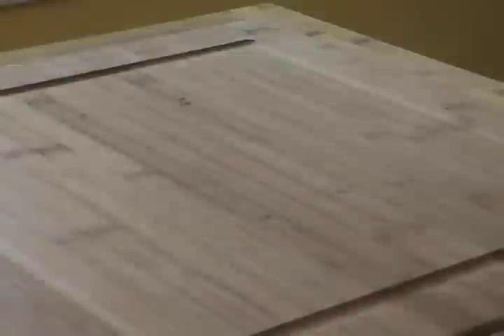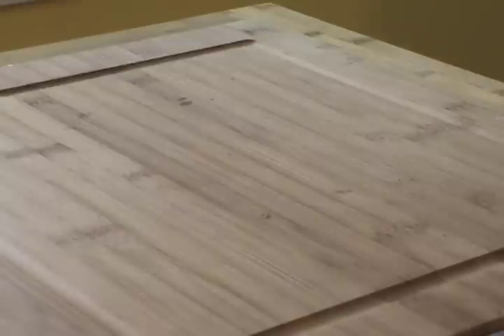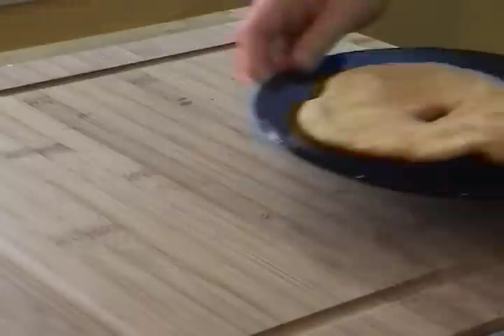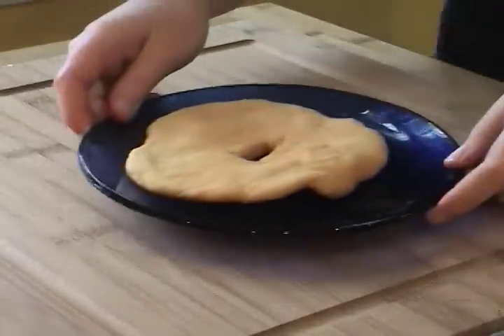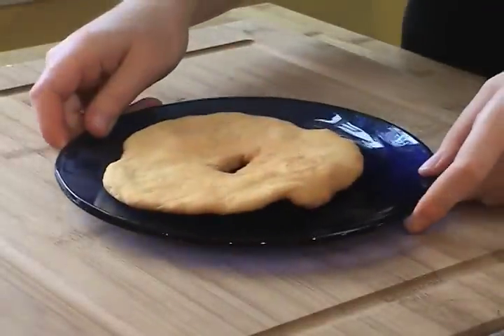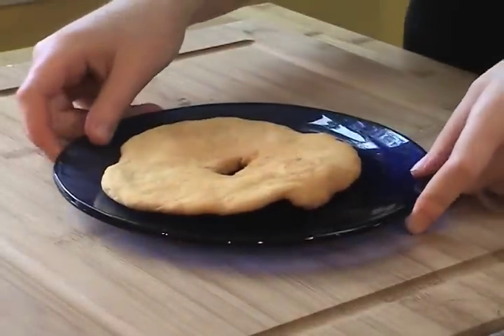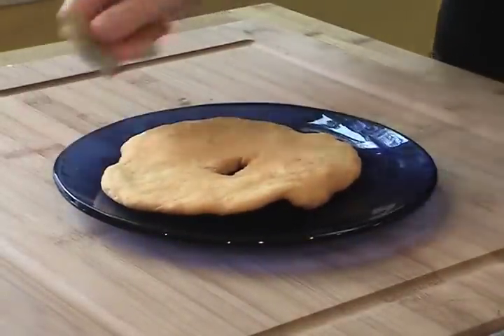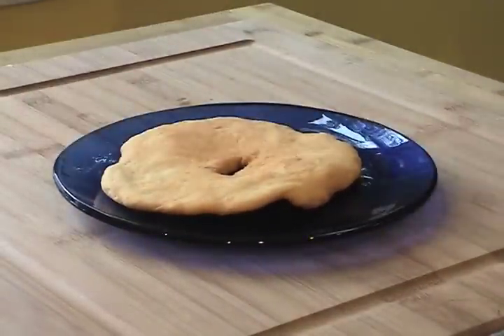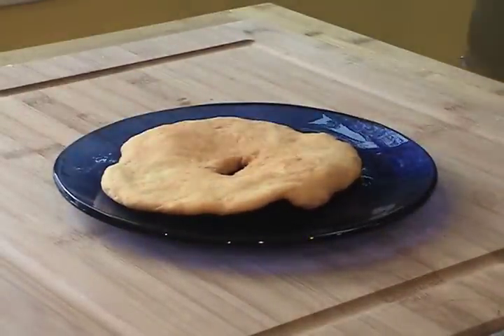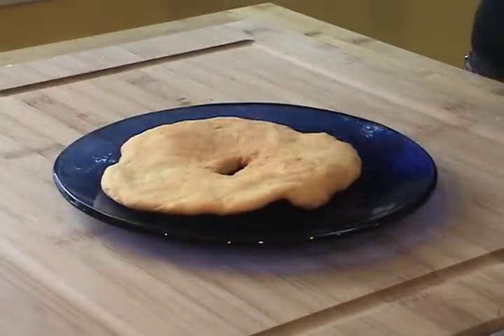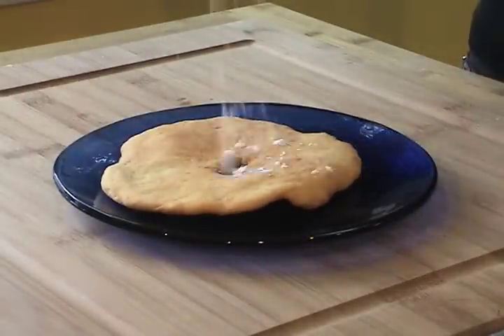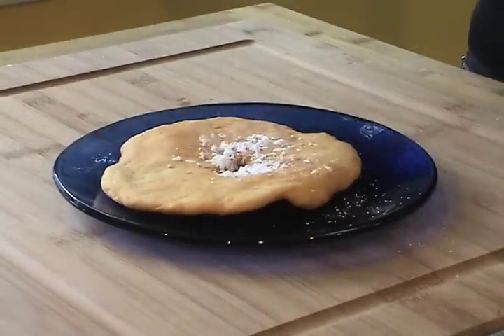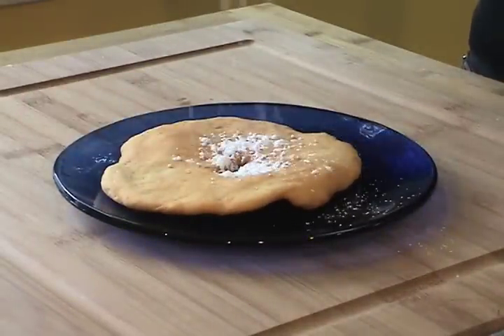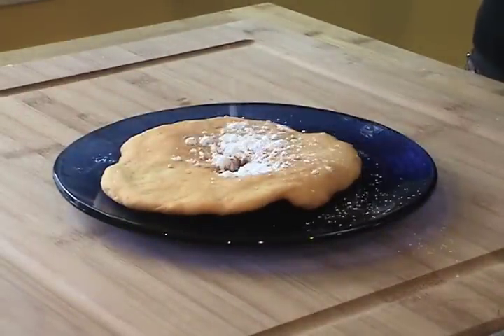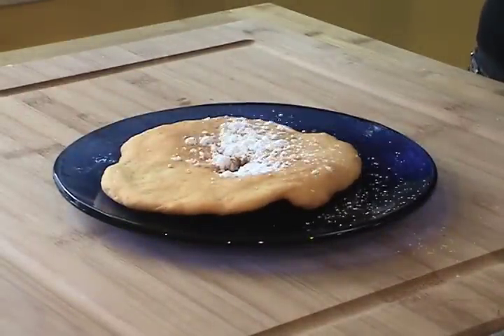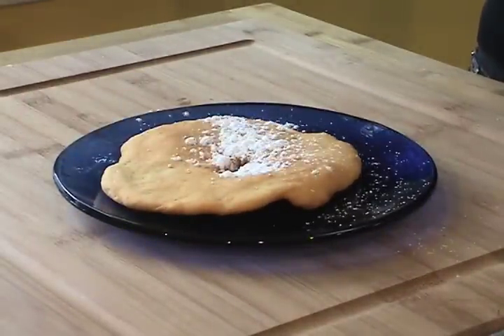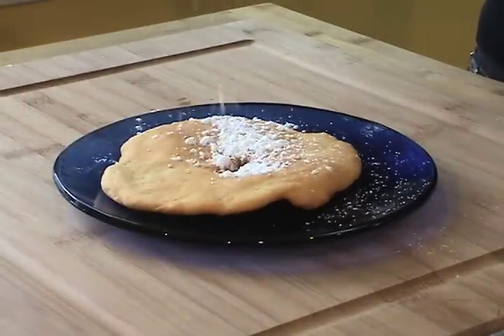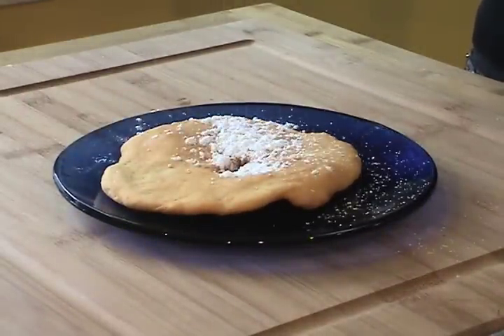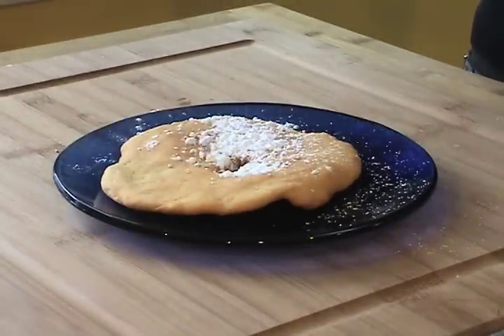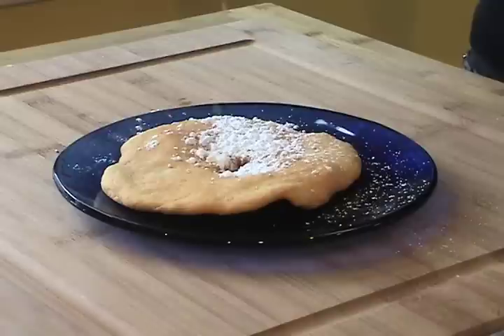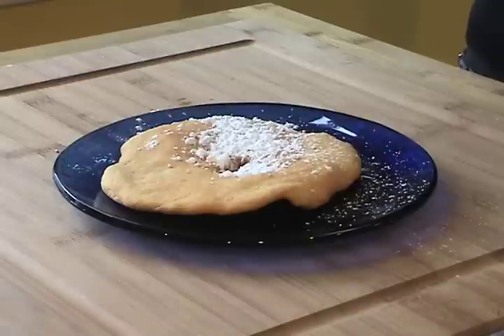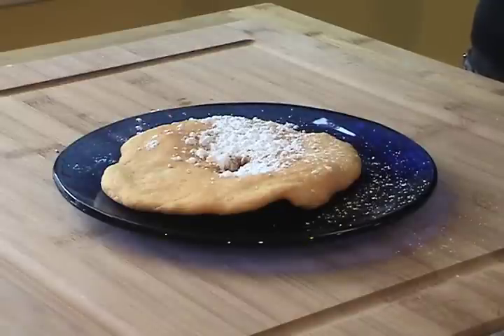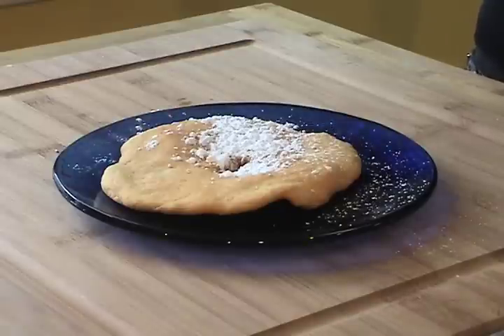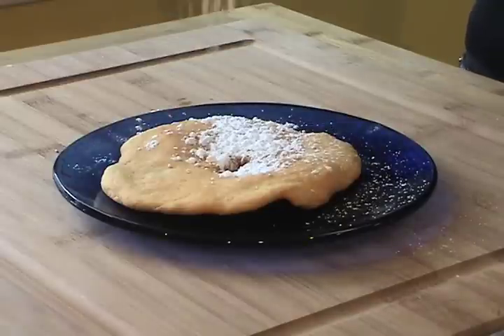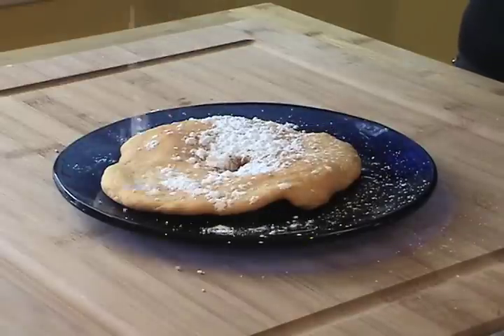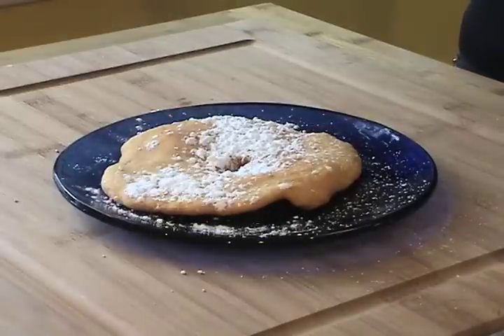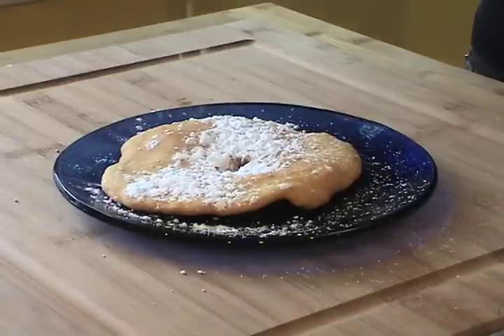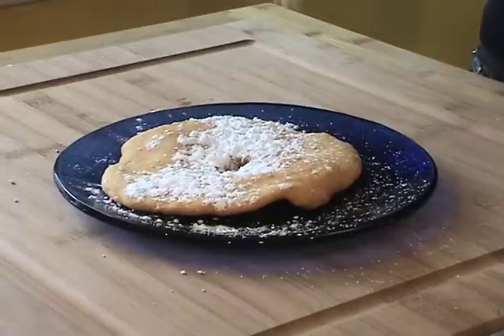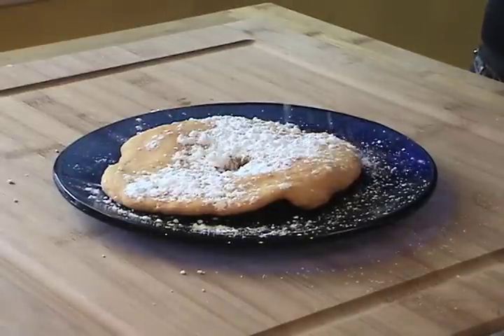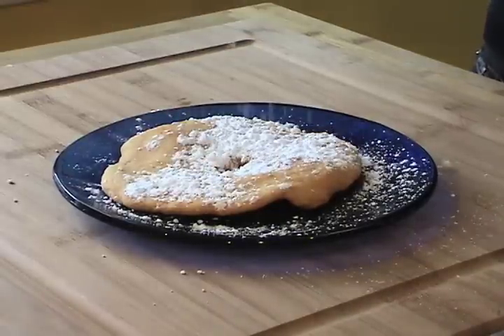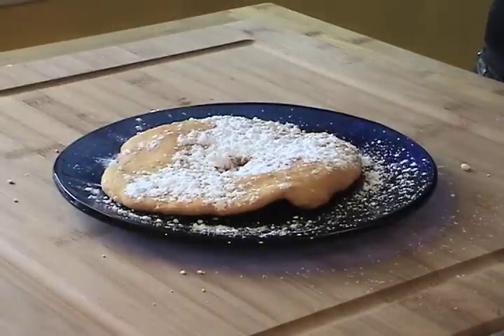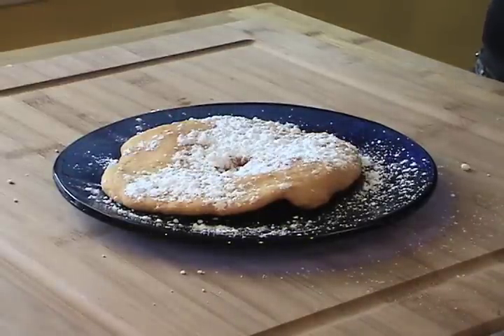There are about a billion and a half ways to eat fry bread. Some people like it sweet — with powdered sugar, or maybe jam, or fruit preserves. Everyone has their own tastes.